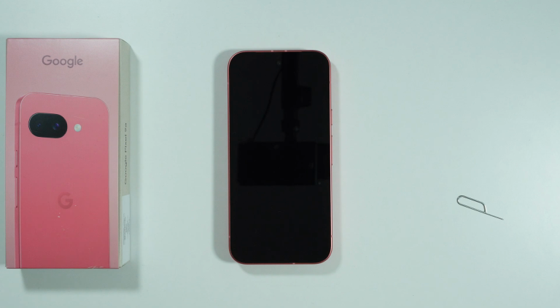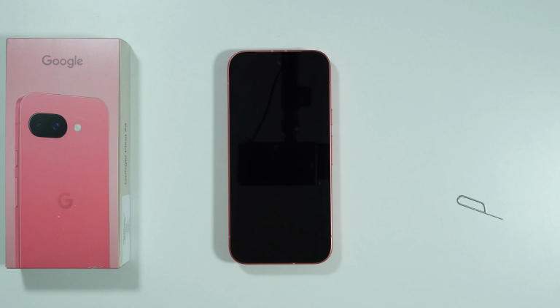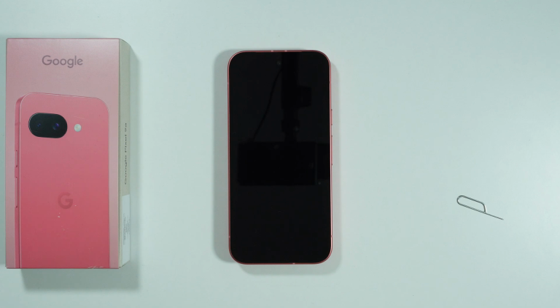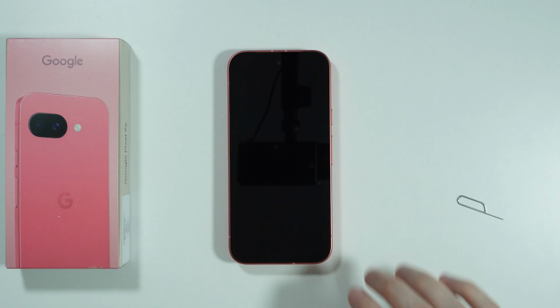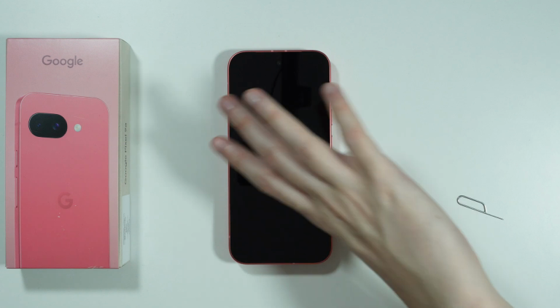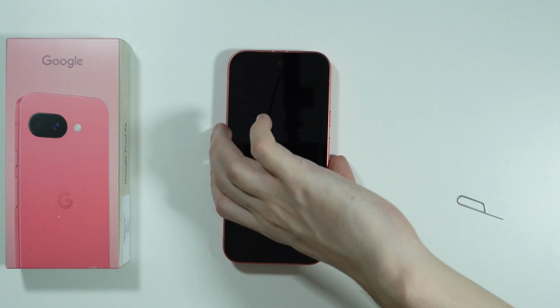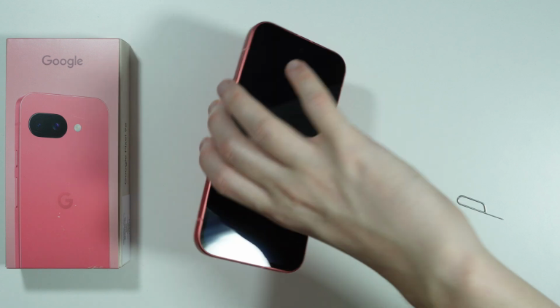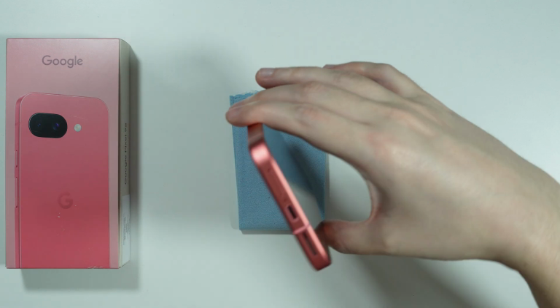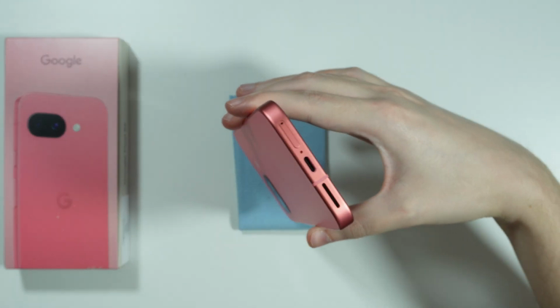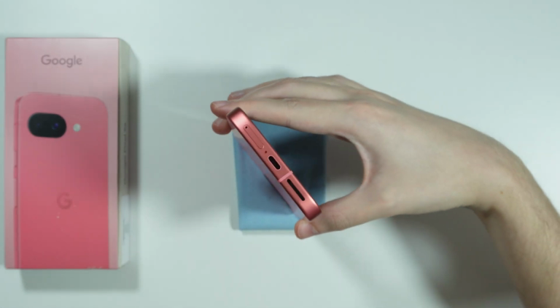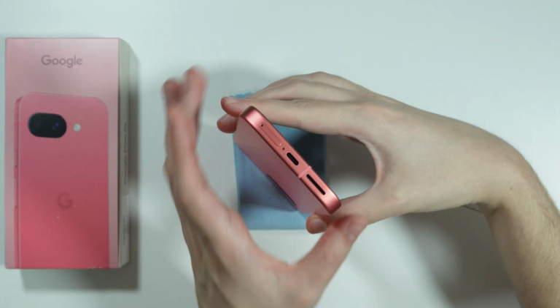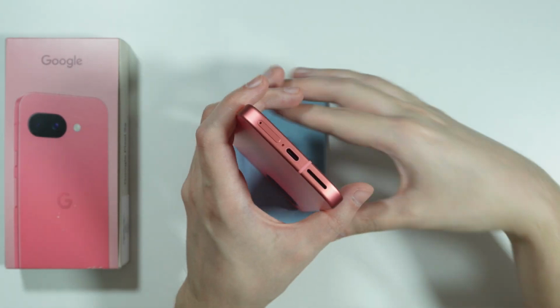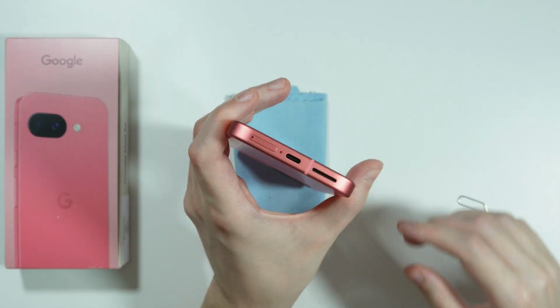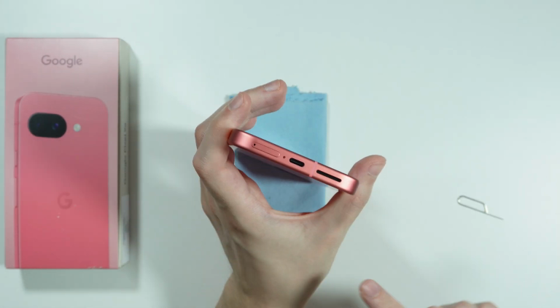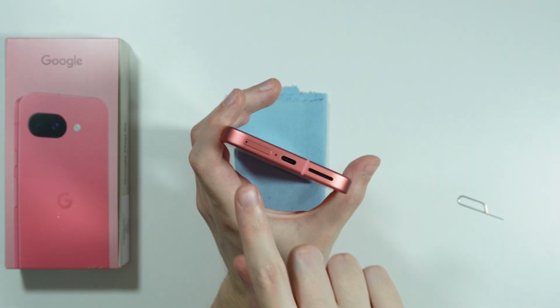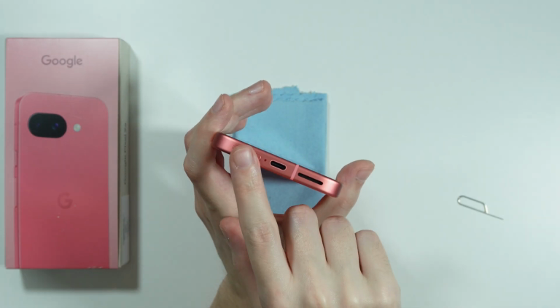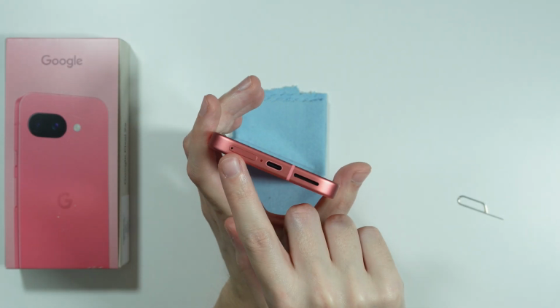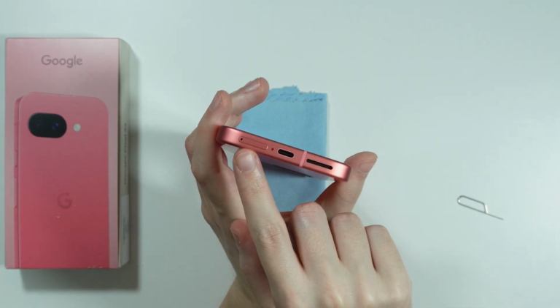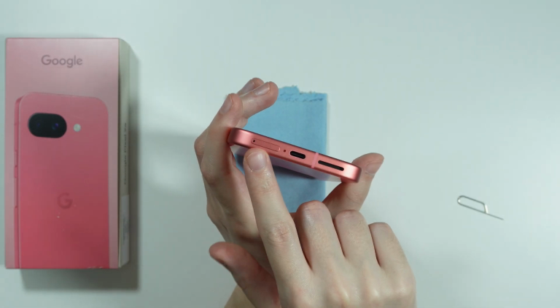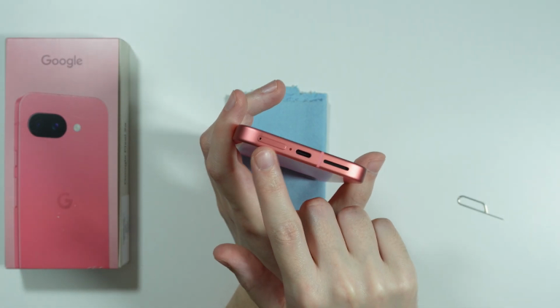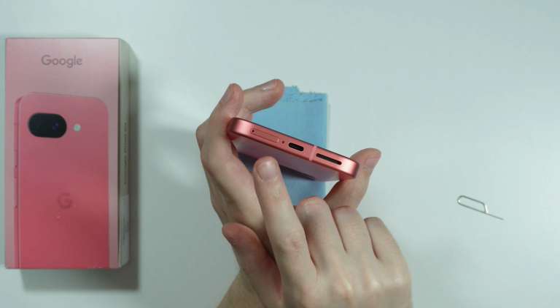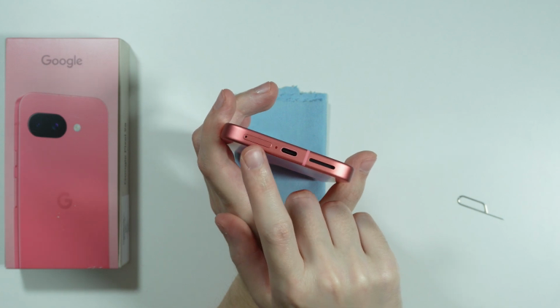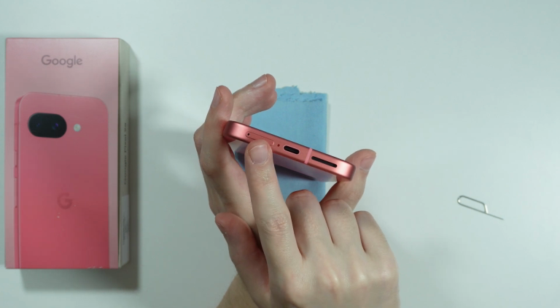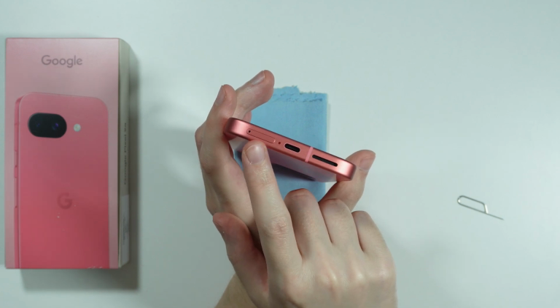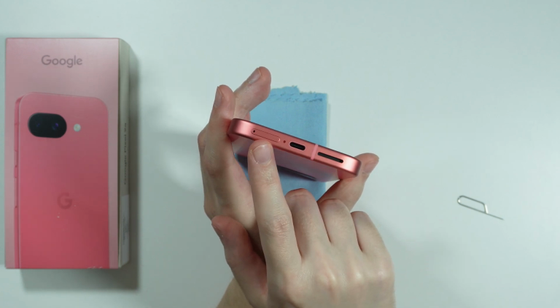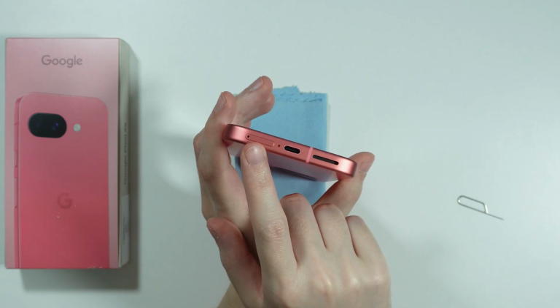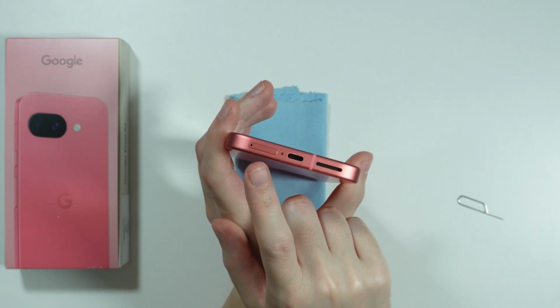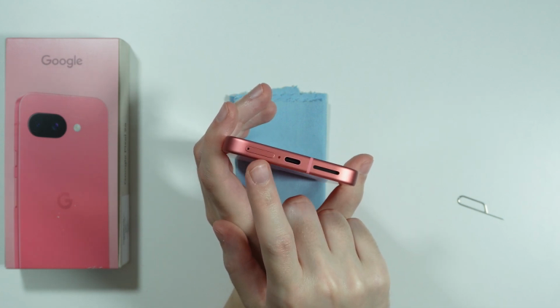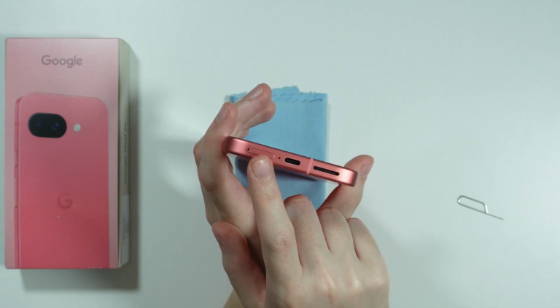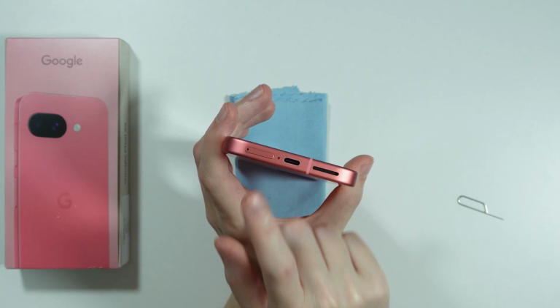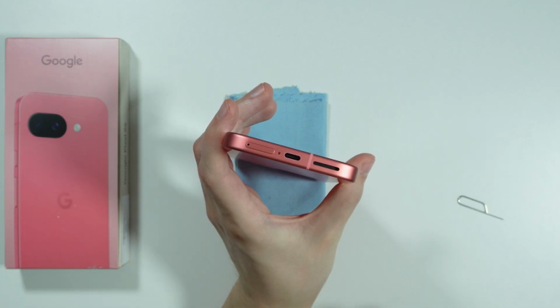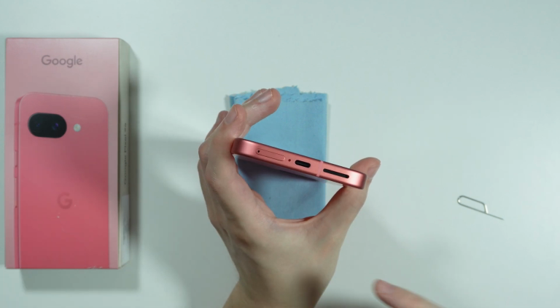If you want to insert a SIM card into the Google Pixel 9a, first of all we need to open or eject the SIM tray that we have at the bottom of the phone.